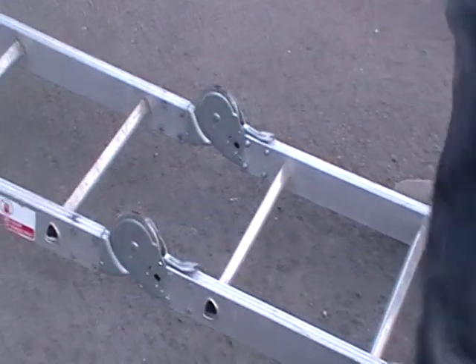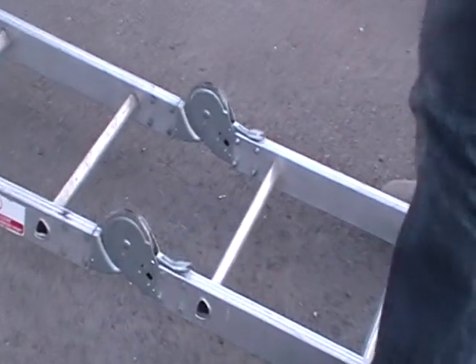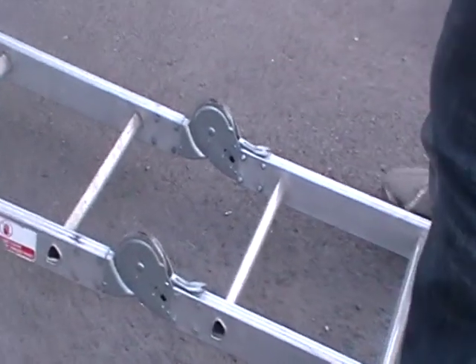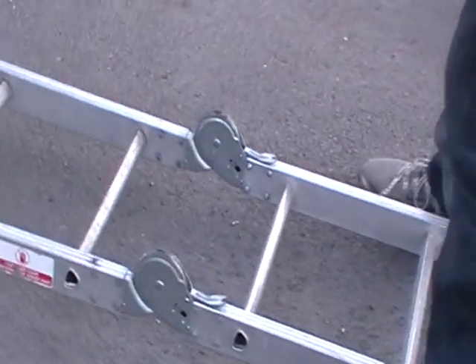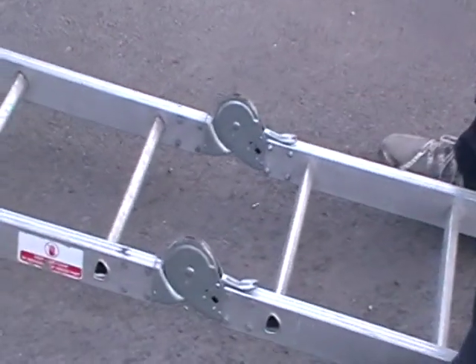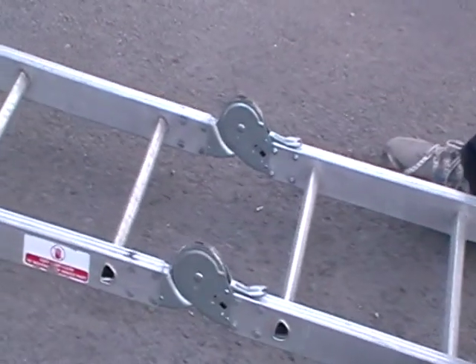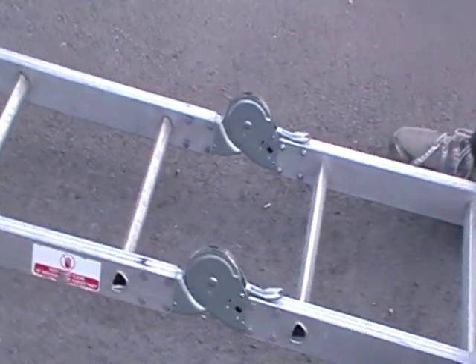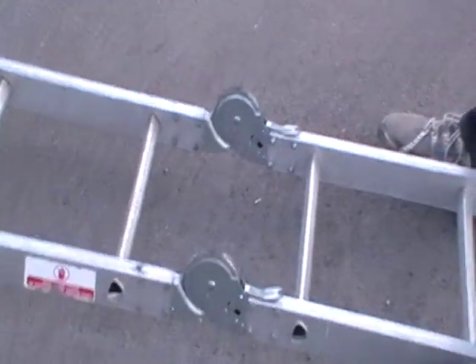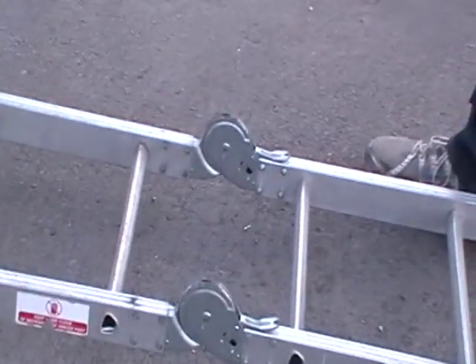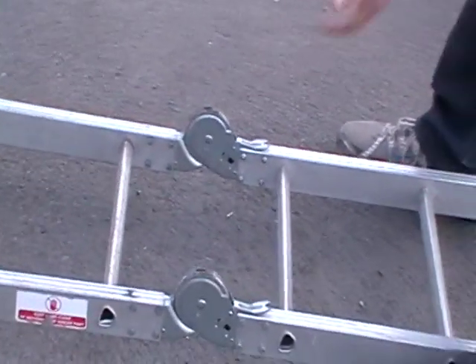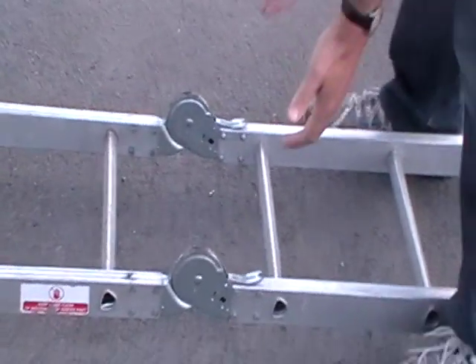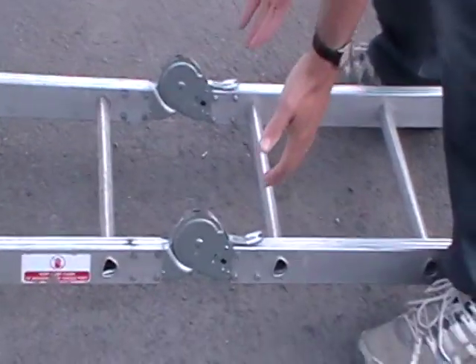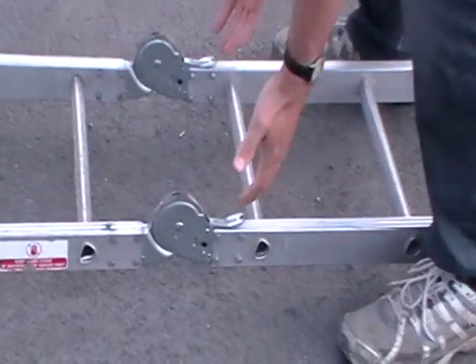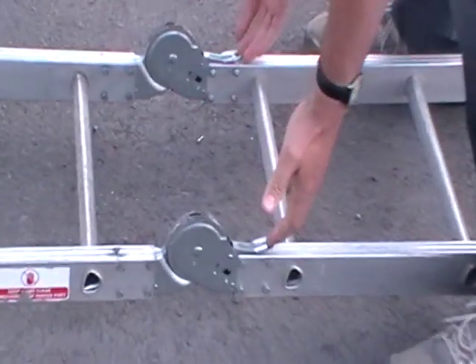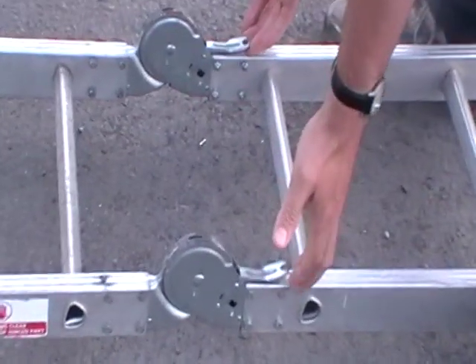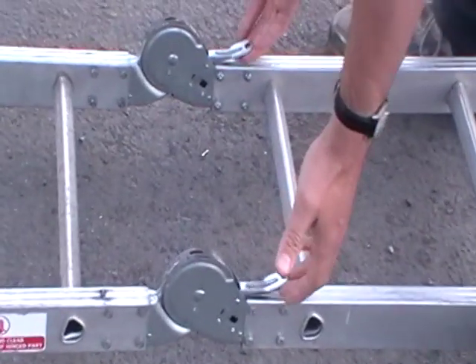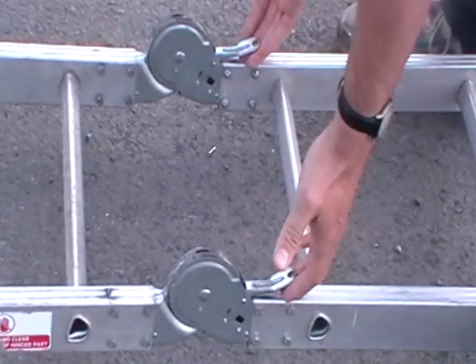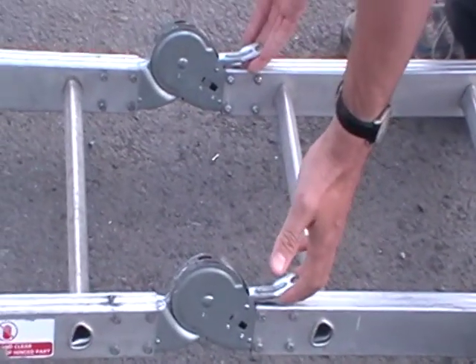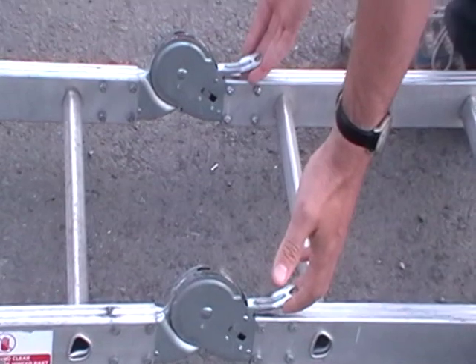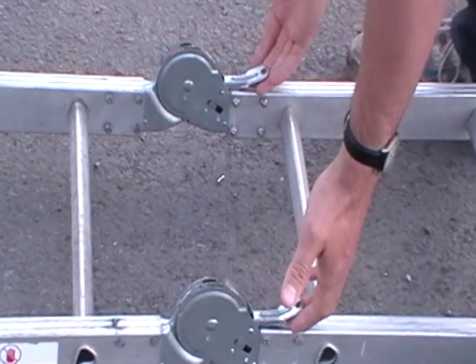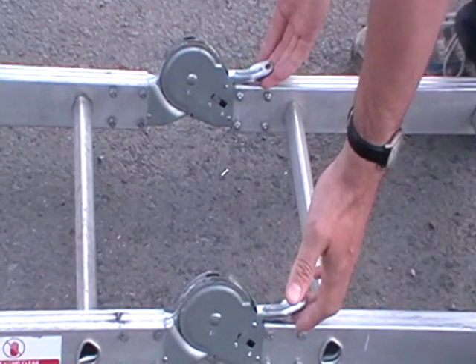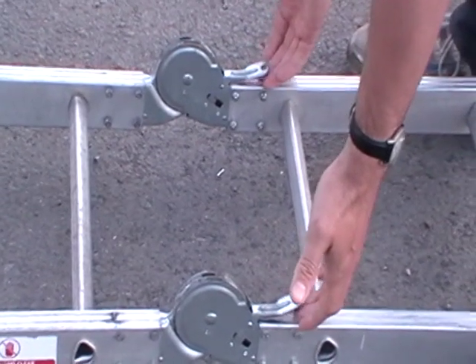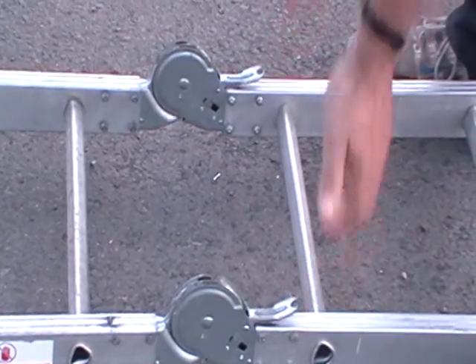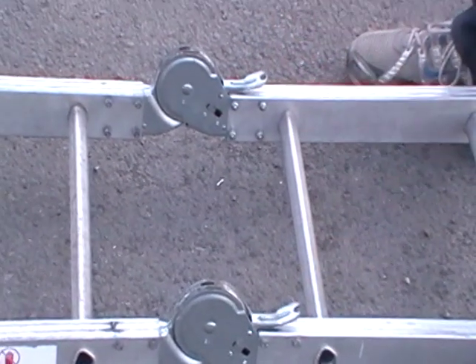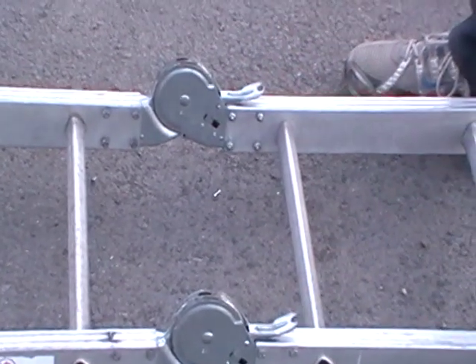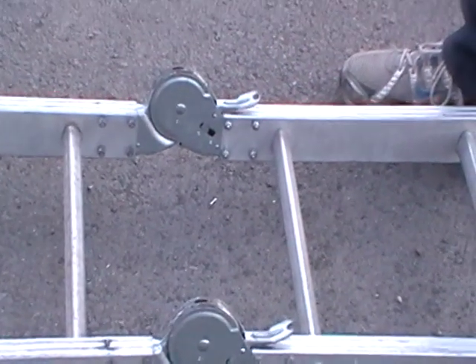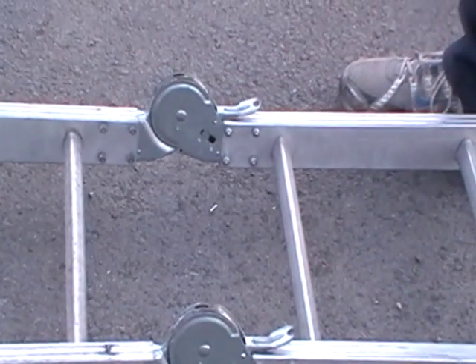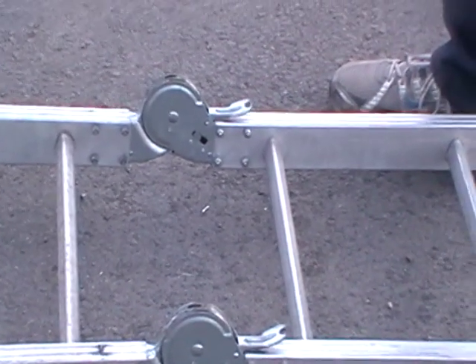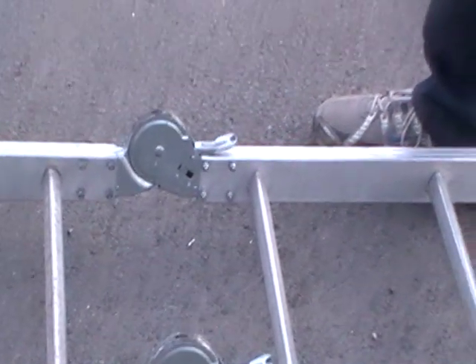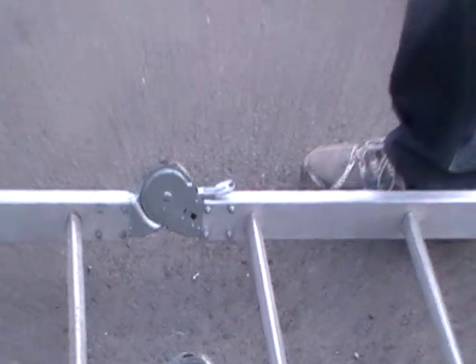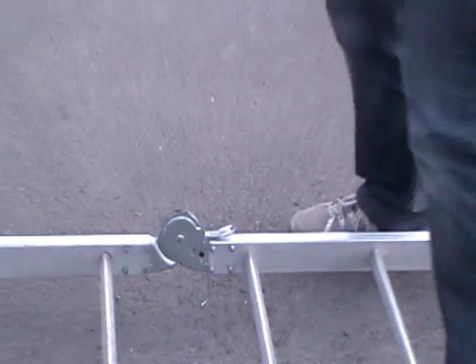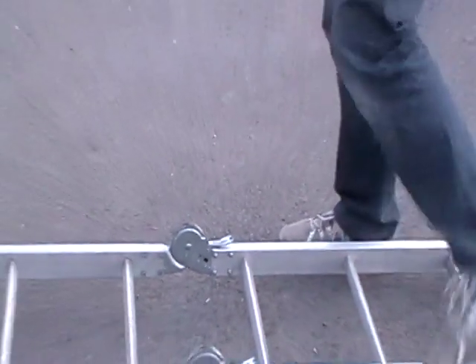If you wanted to unlock the ladder, all you do at this particular point is just lift these levers together and it lifts up and clicks, and we can fold the ladder back out.